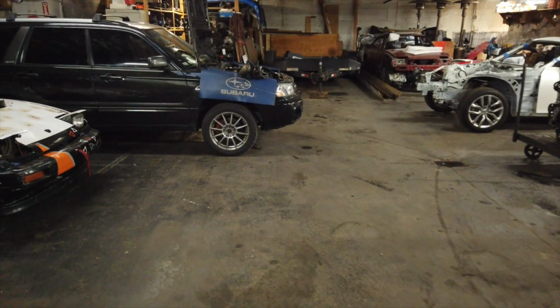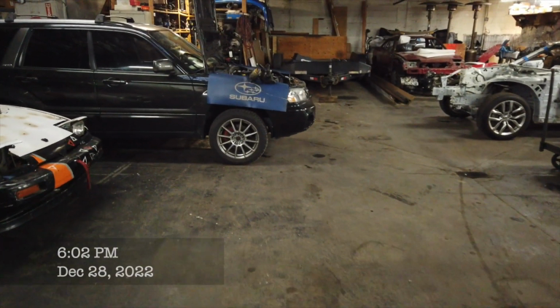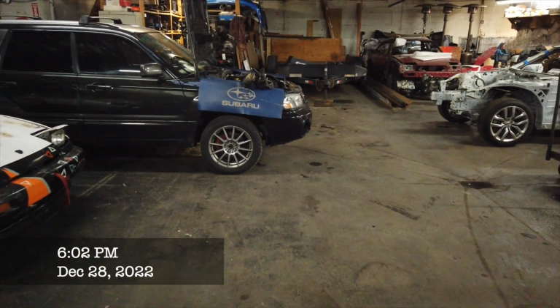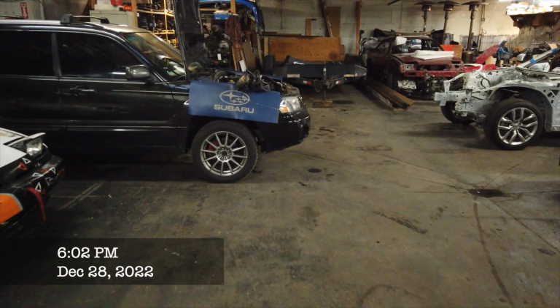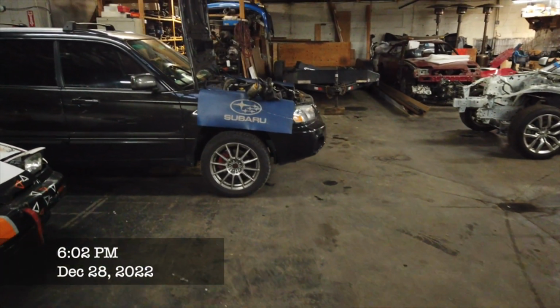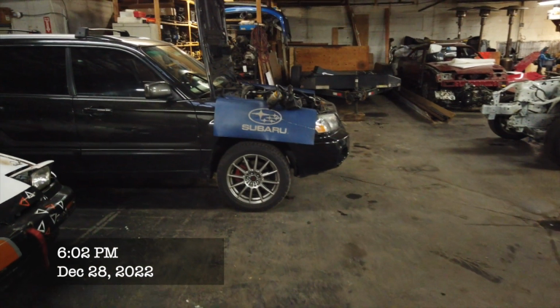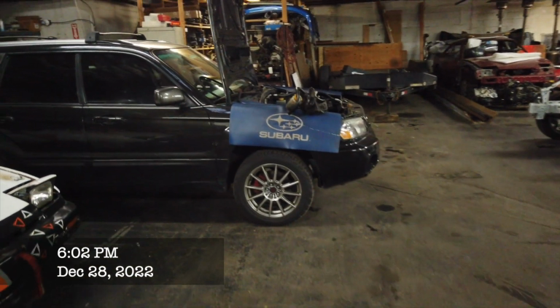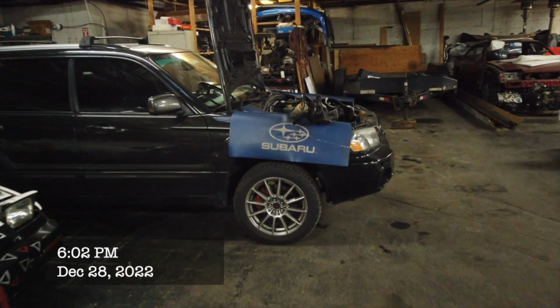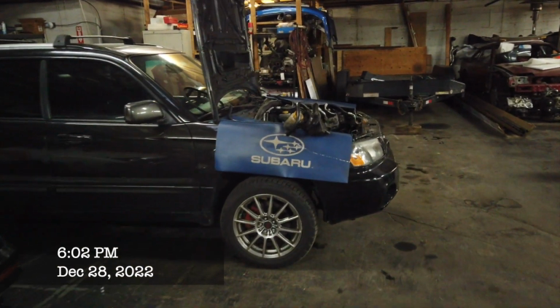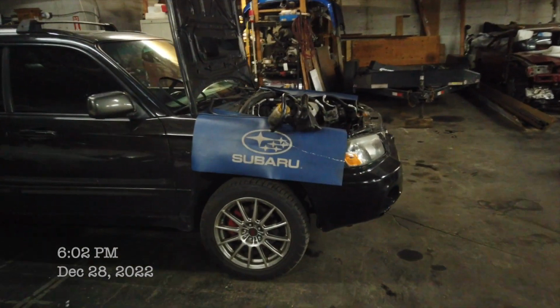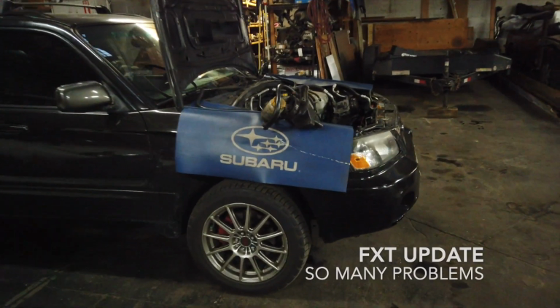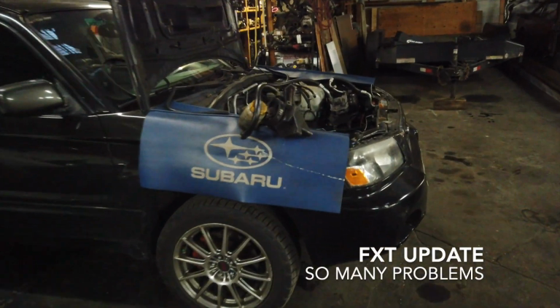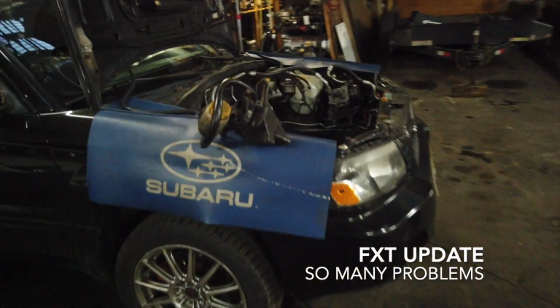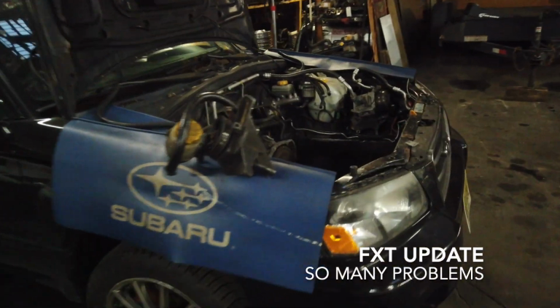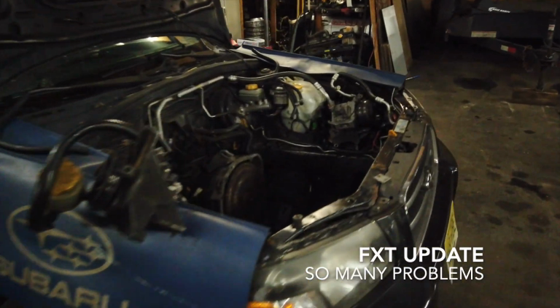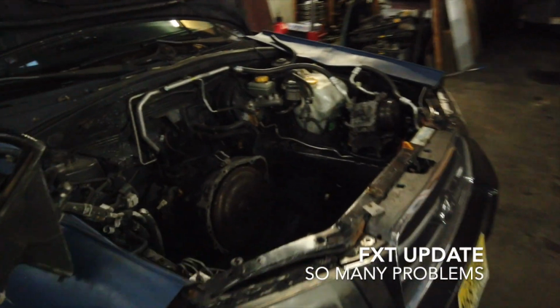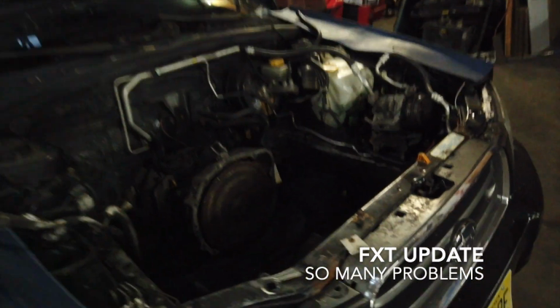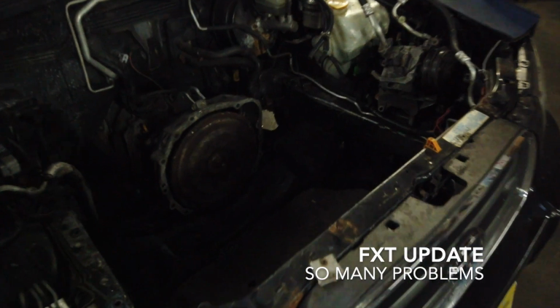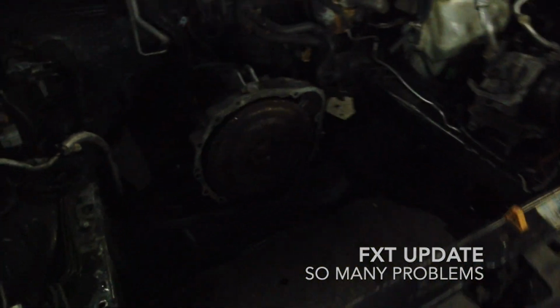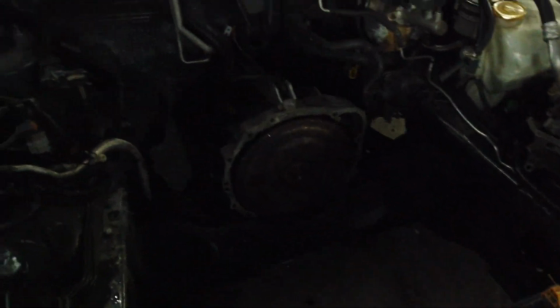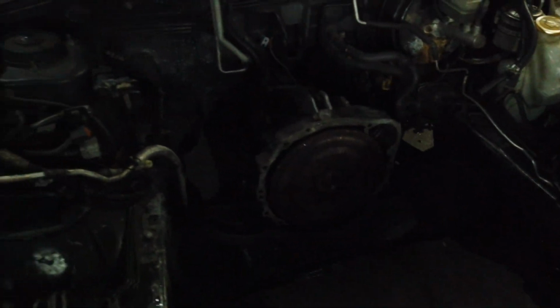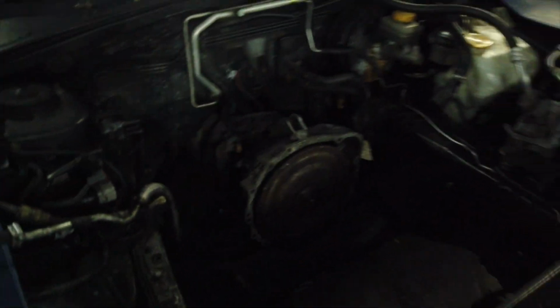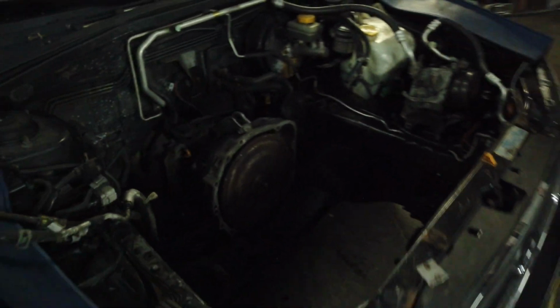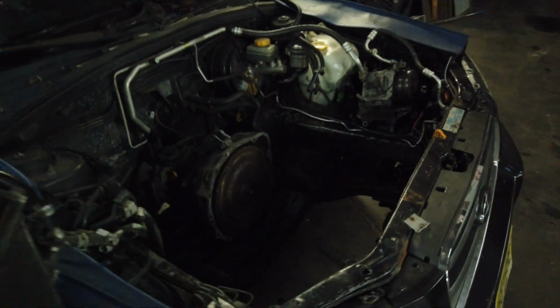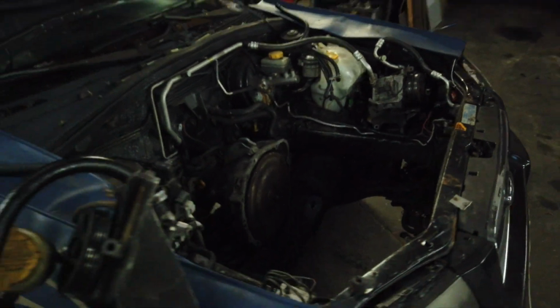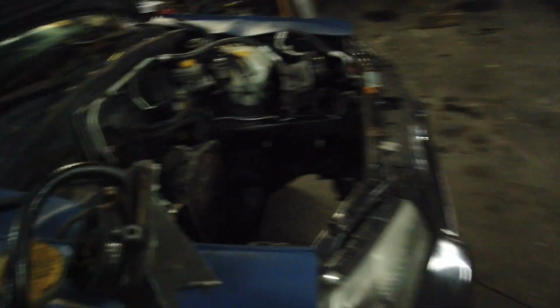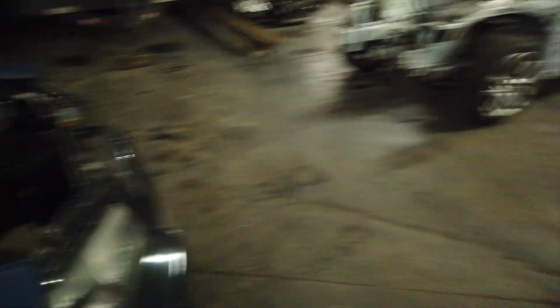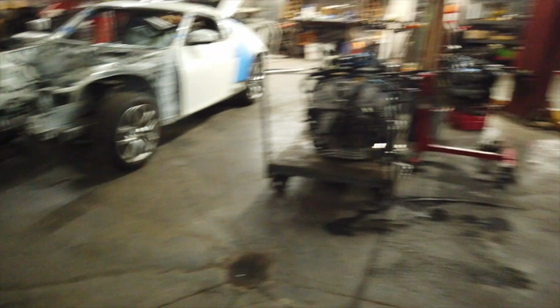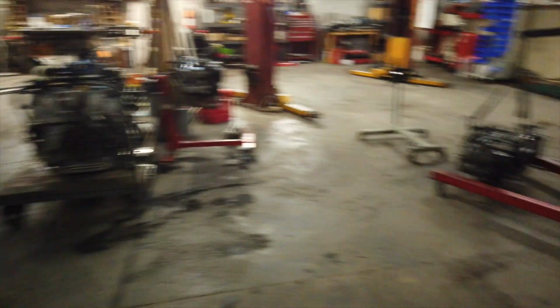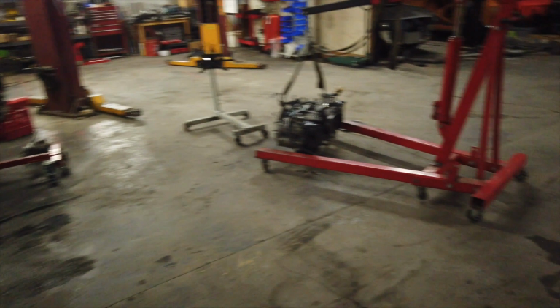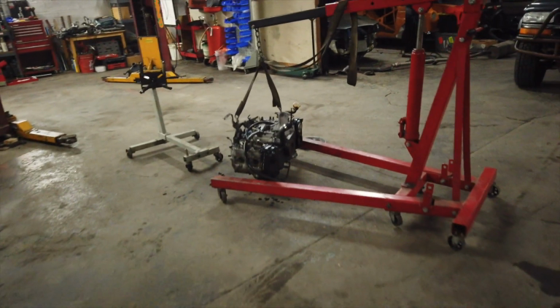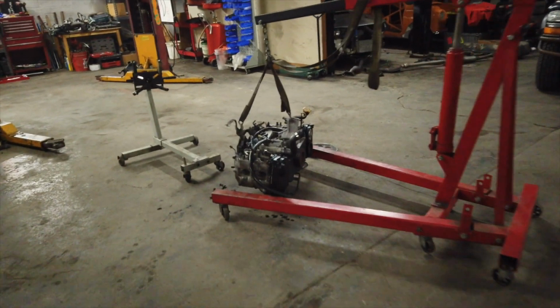Take two. So the Forester in for a long block is quite a nightmare. It's an automatic — not that you can see in there right now — but we've been running into a lot of problems with this thing.